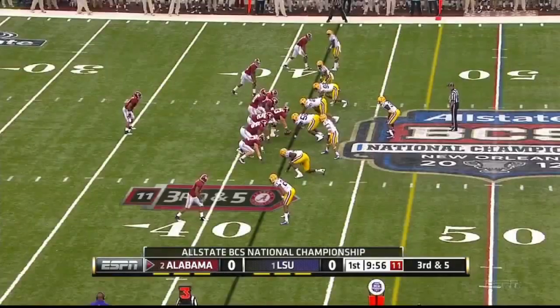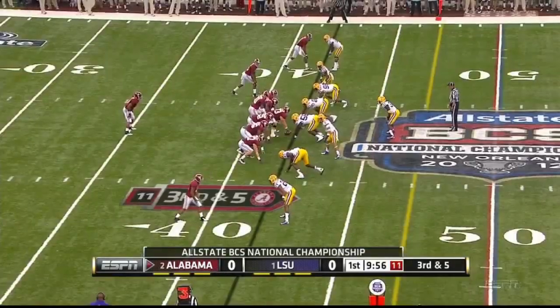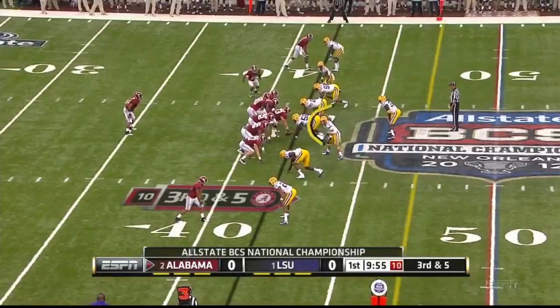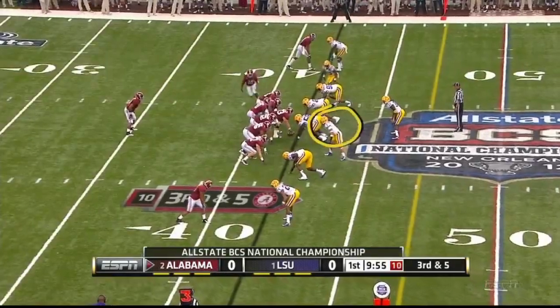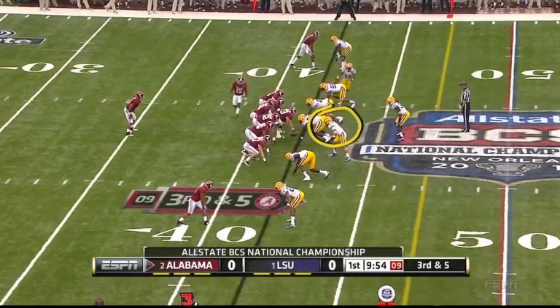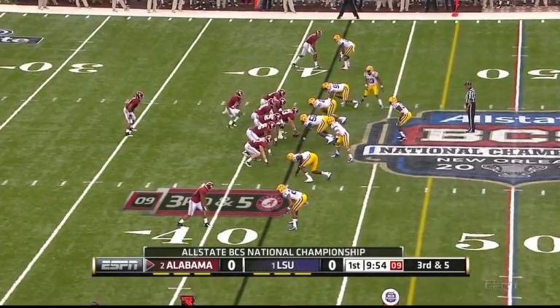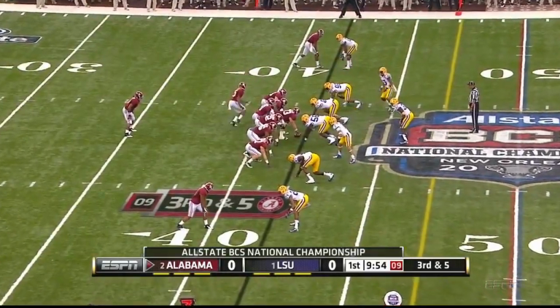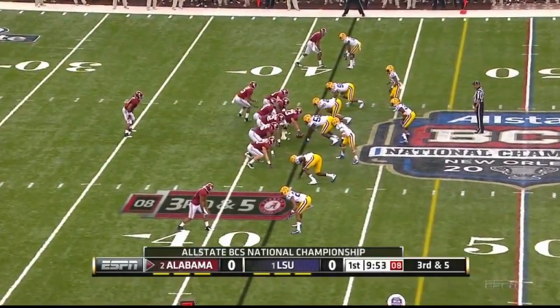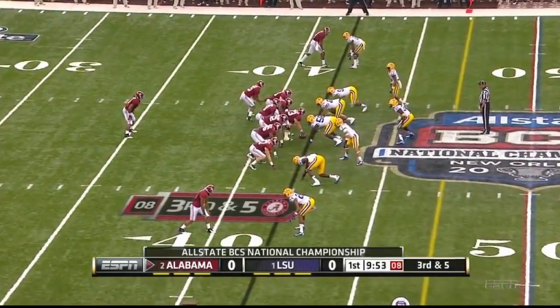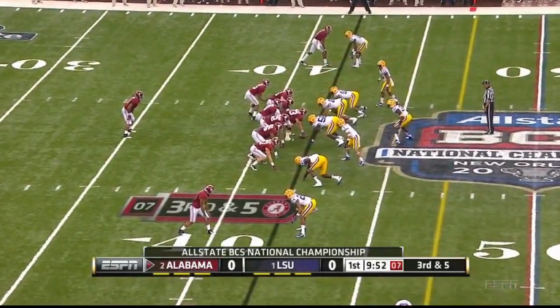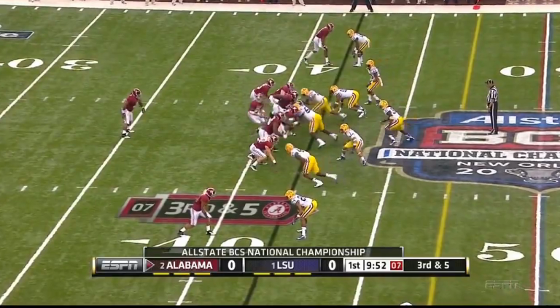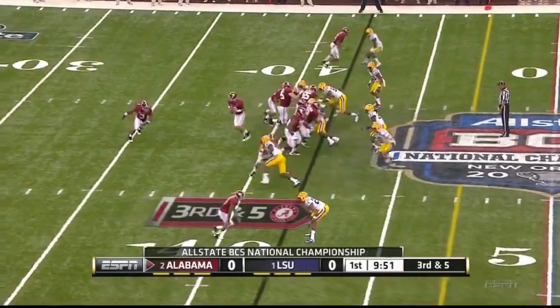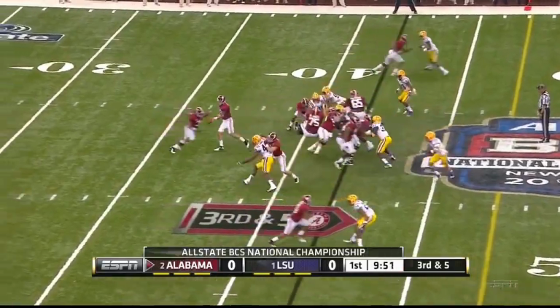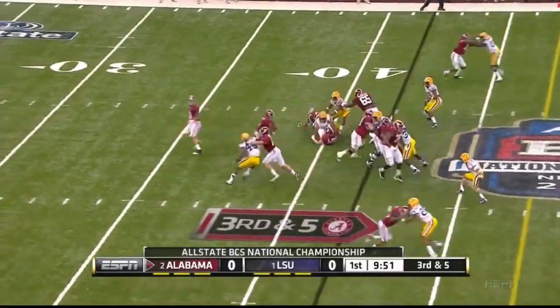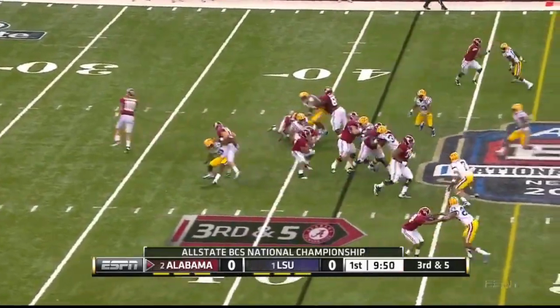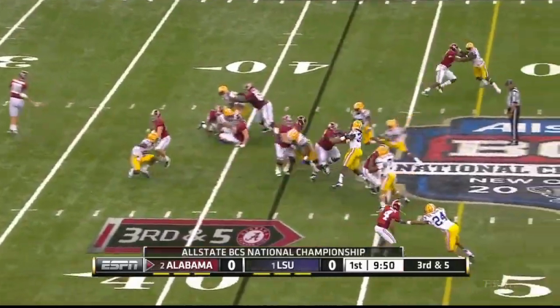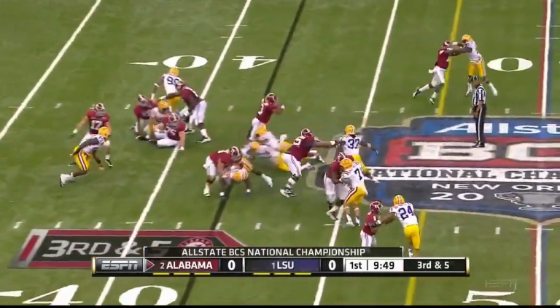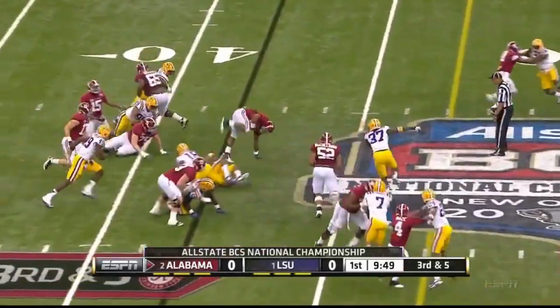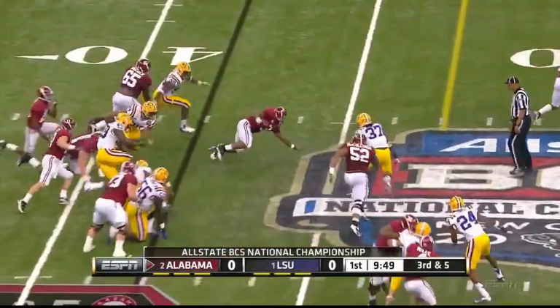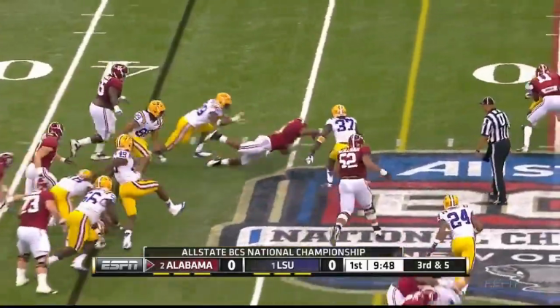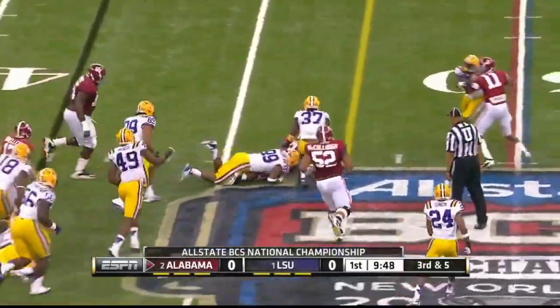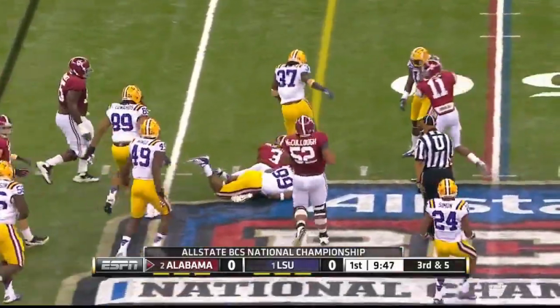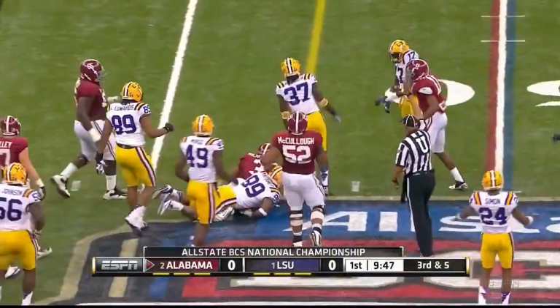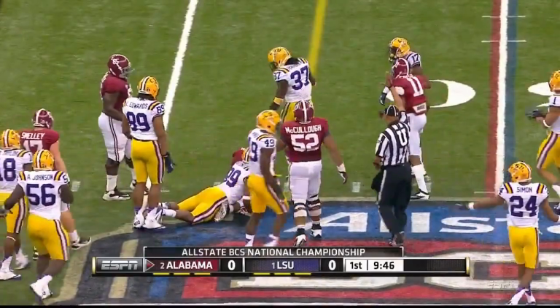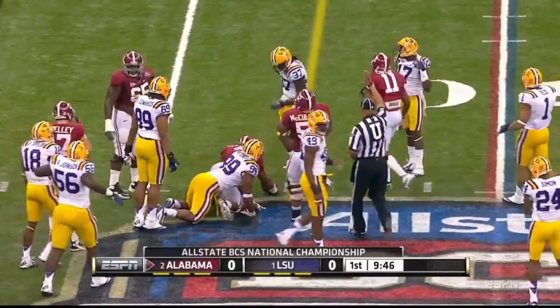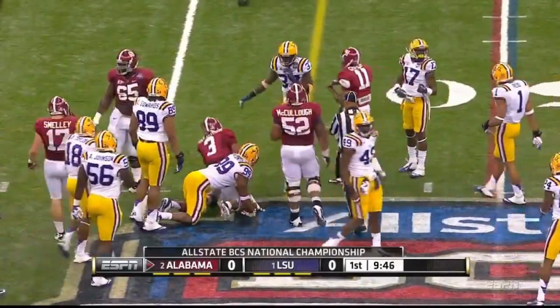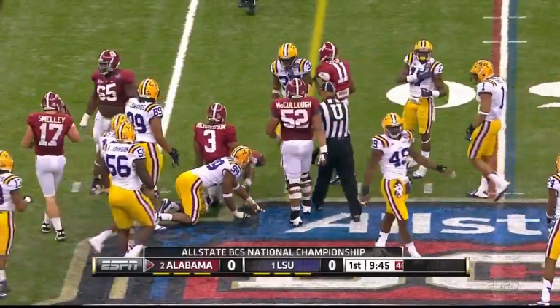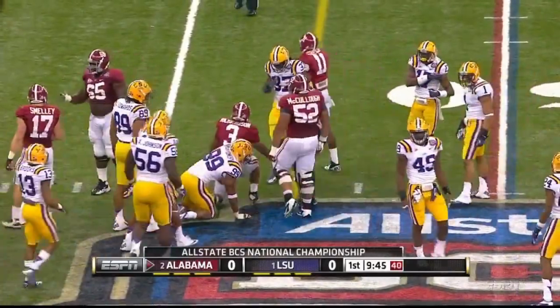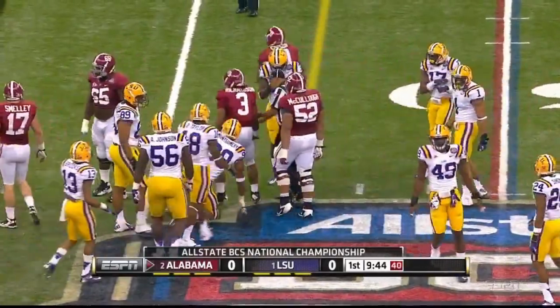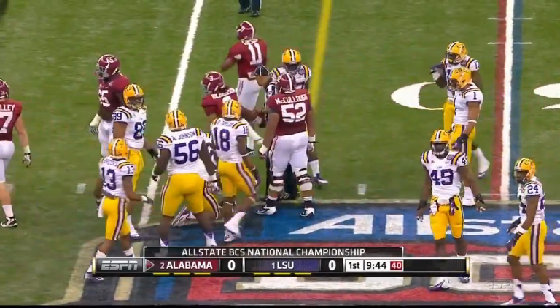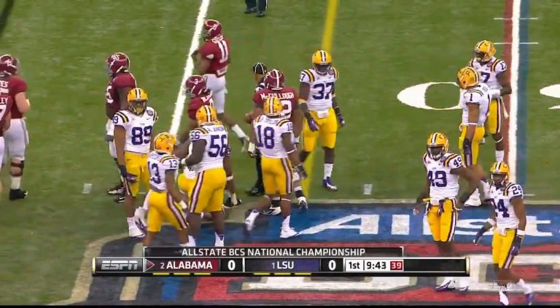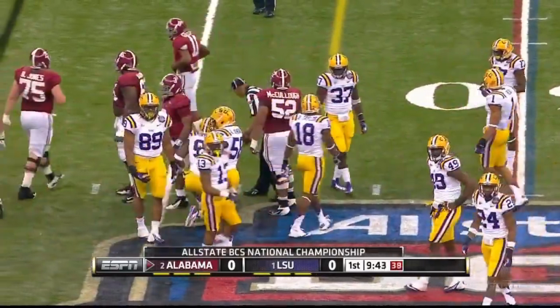It is third down and five. McCarron hands it off on a running play. Richardson tripped up, can't get the first down. Stopped a yard short on that play.